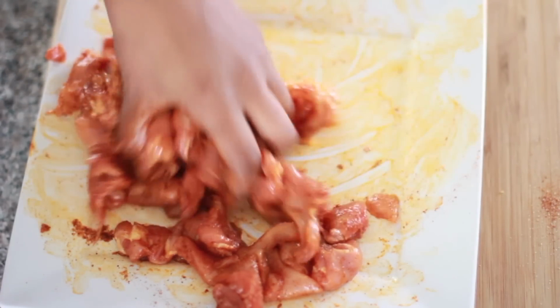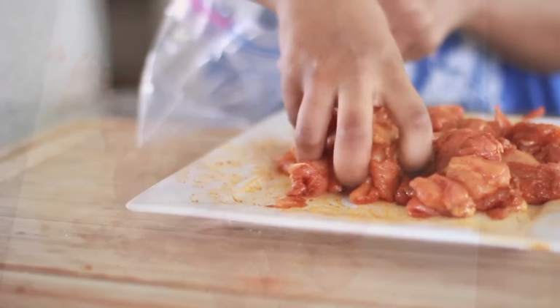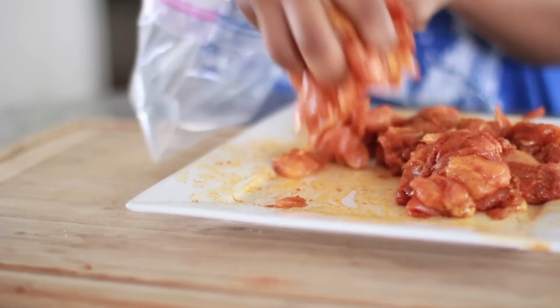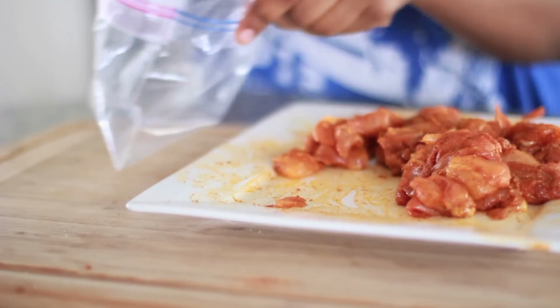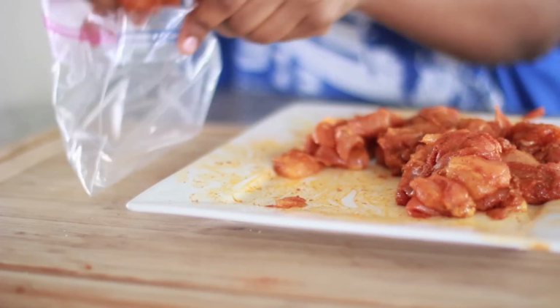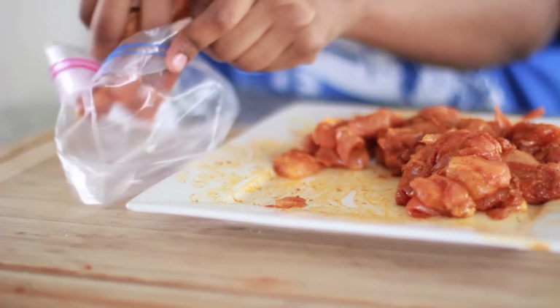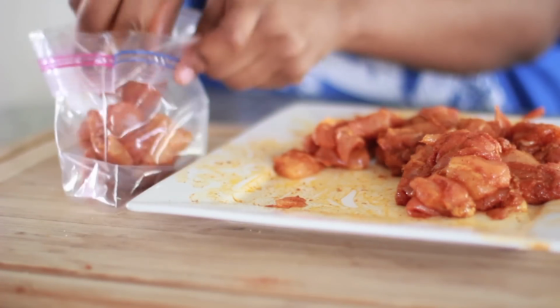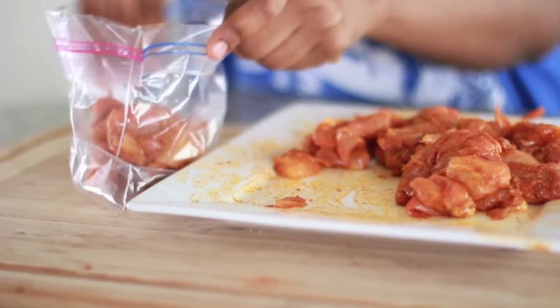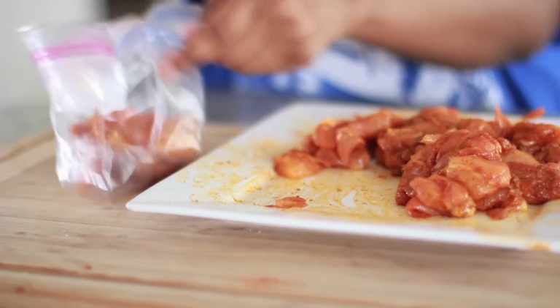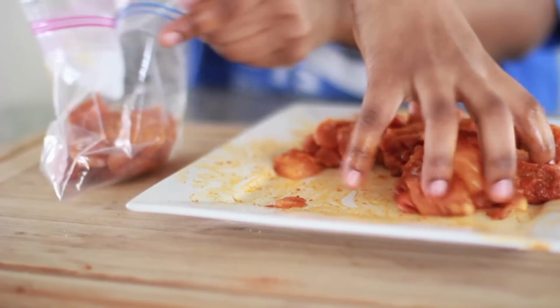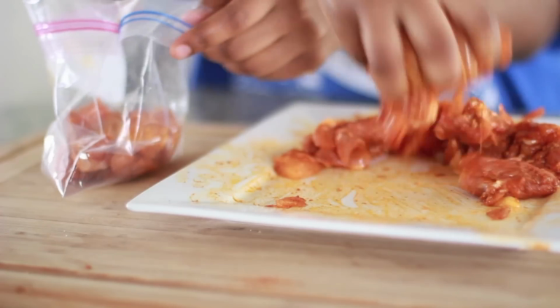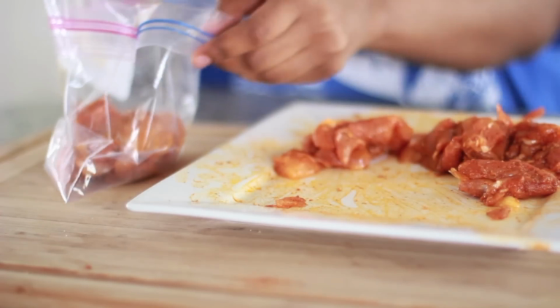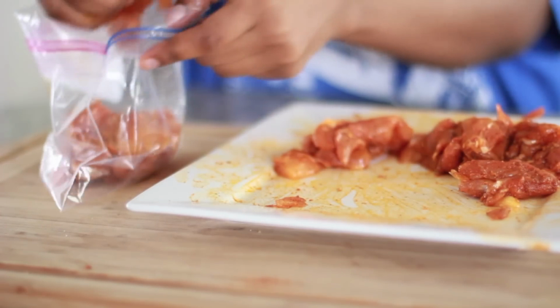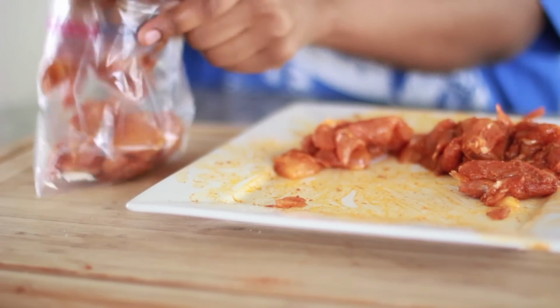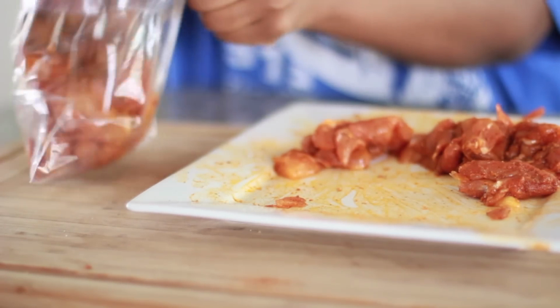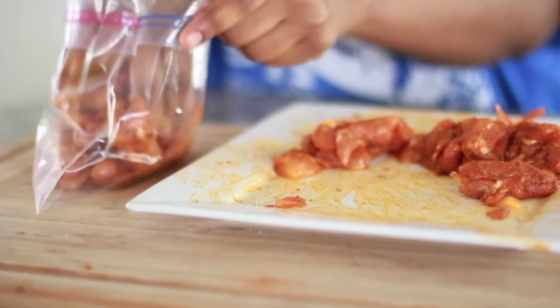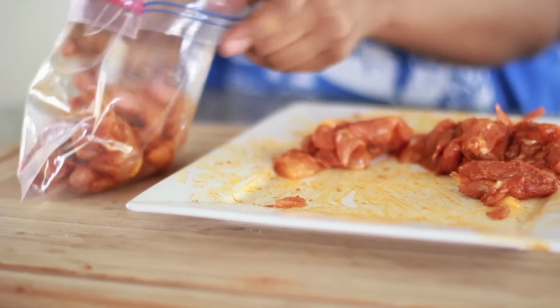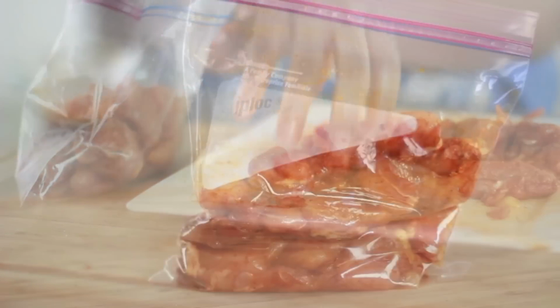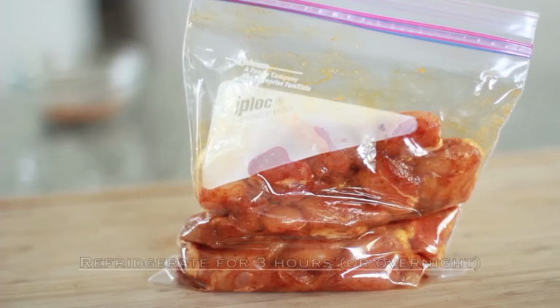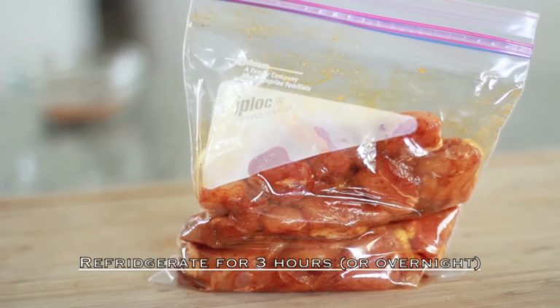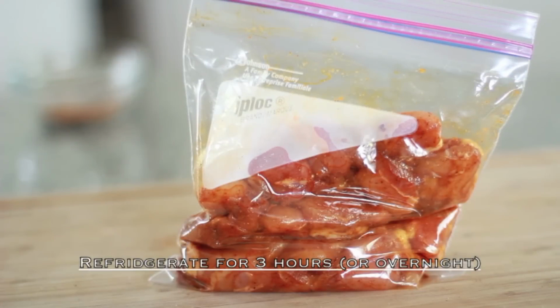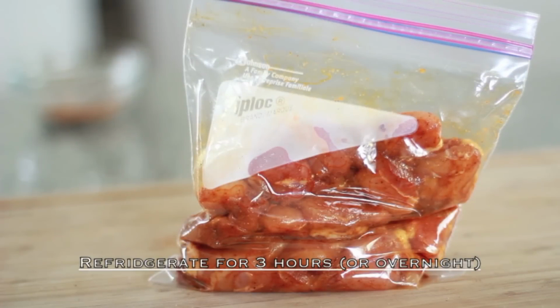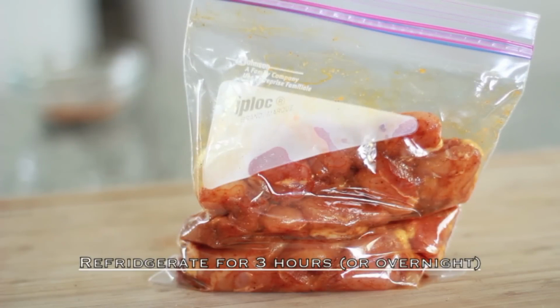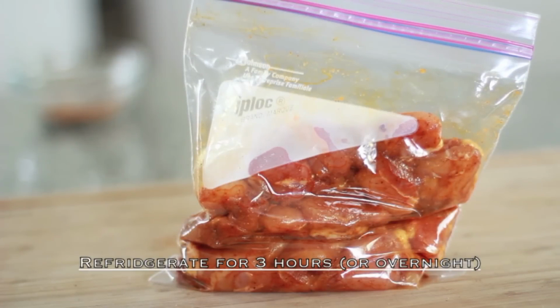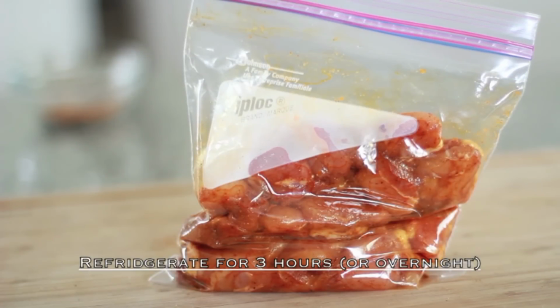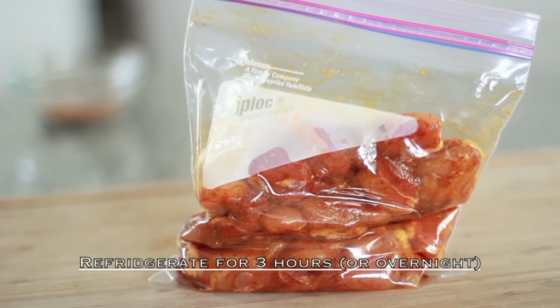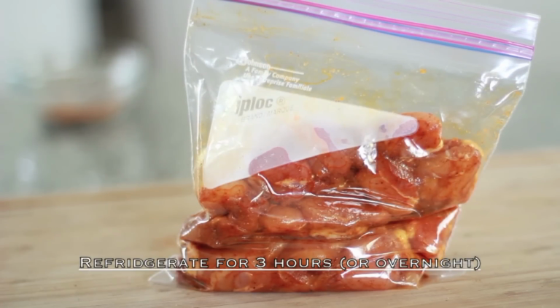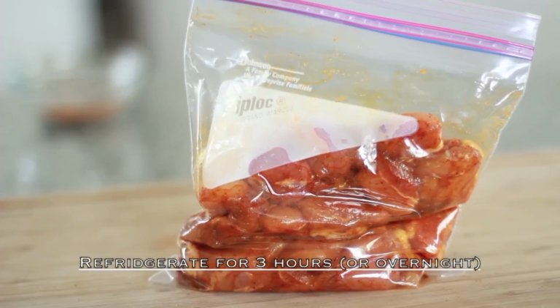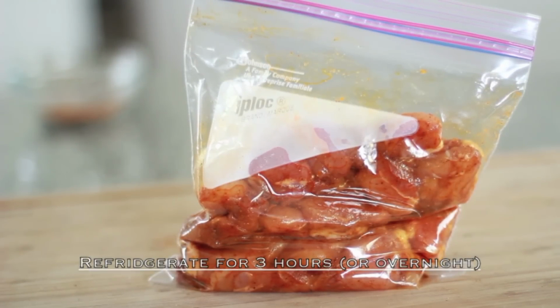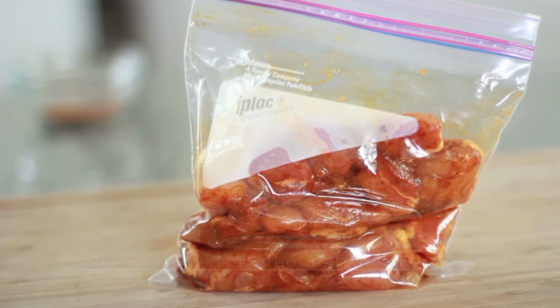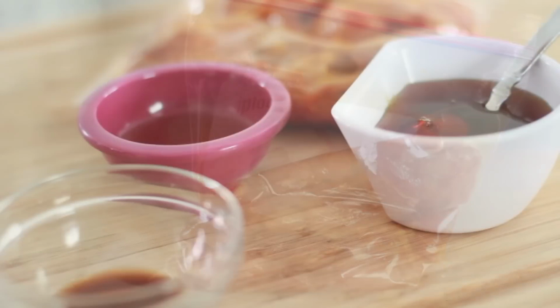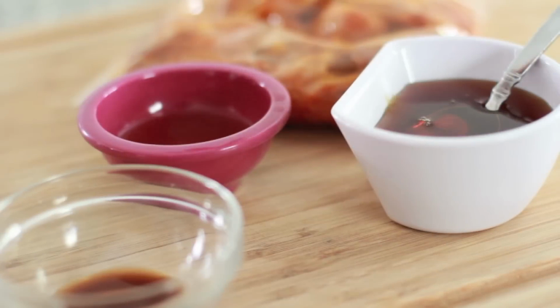You don't want too much — I never use all the spice. Then you're gonna place these in a plastic bag, go ahead and pile them on in there. We're gonna let these sit in the fridge for about three hours or overnight.